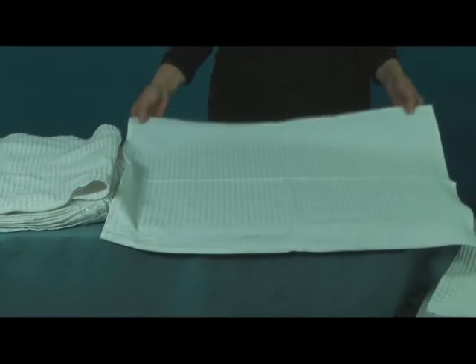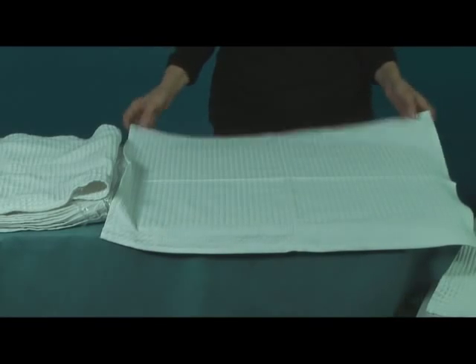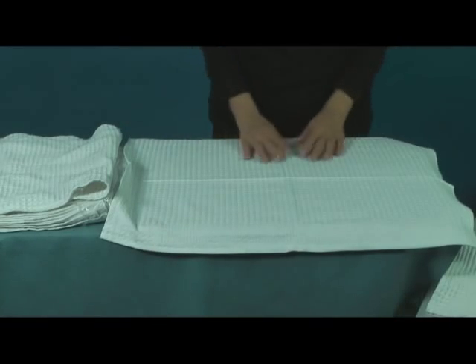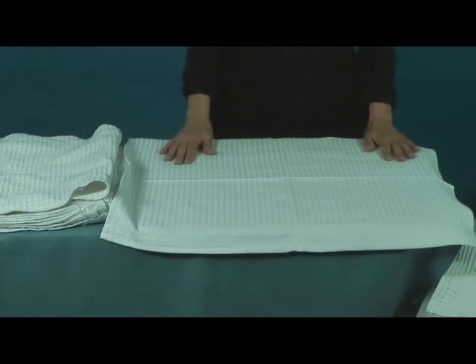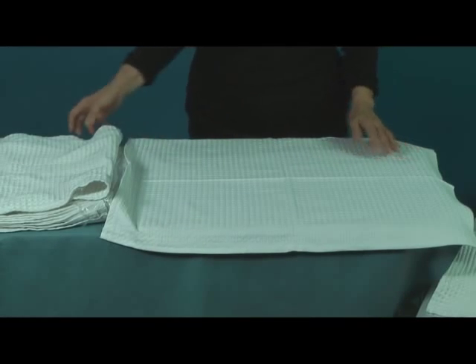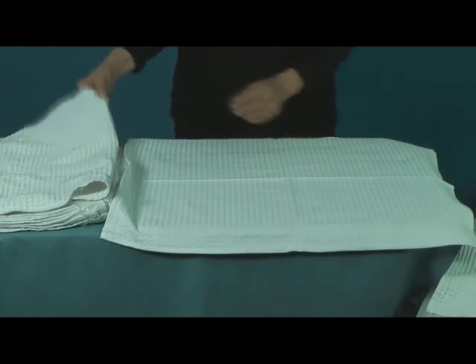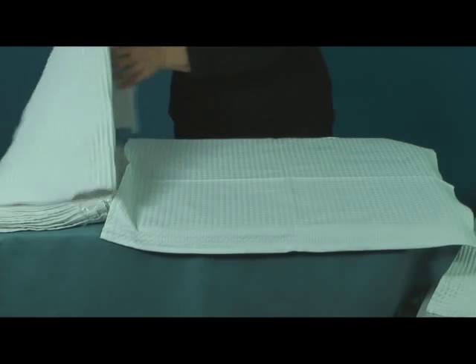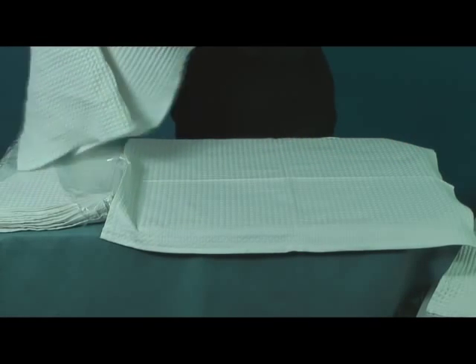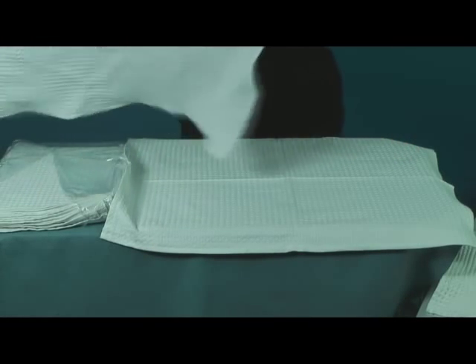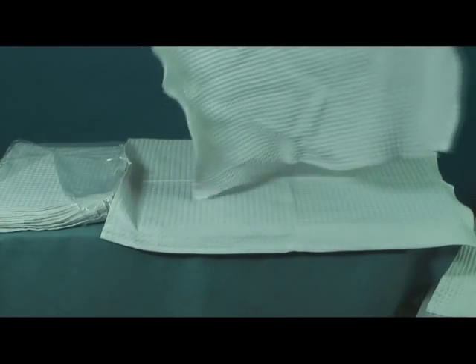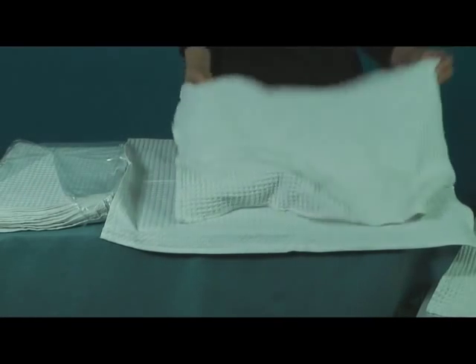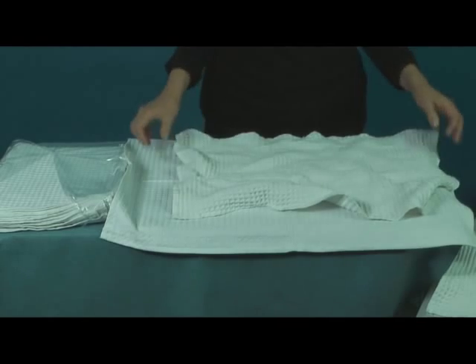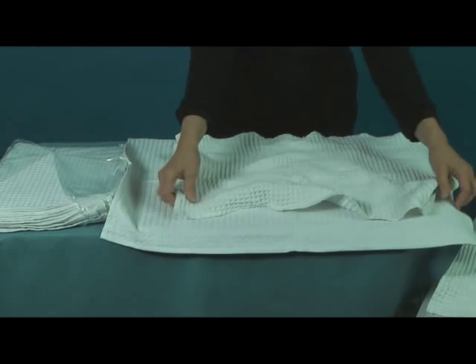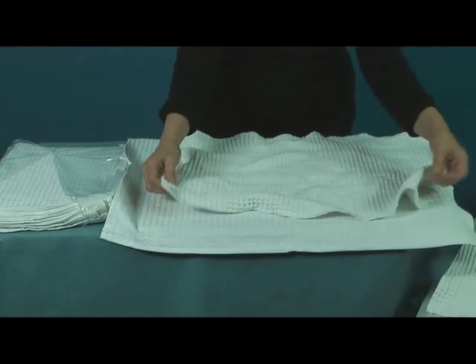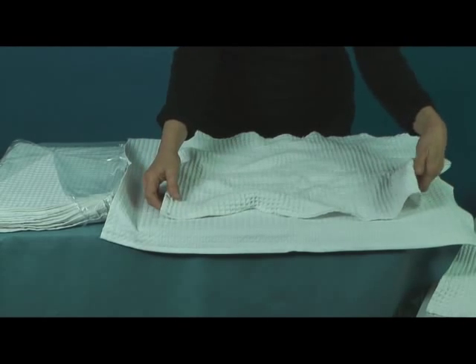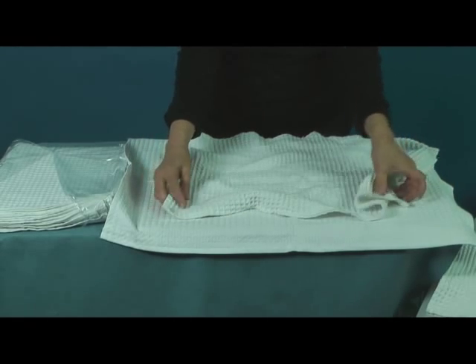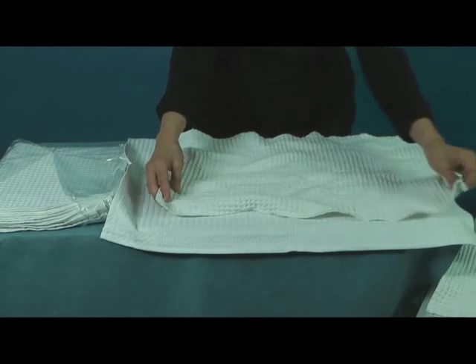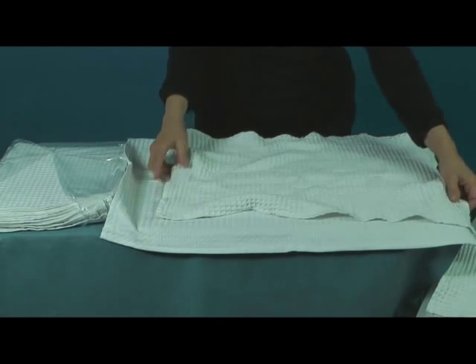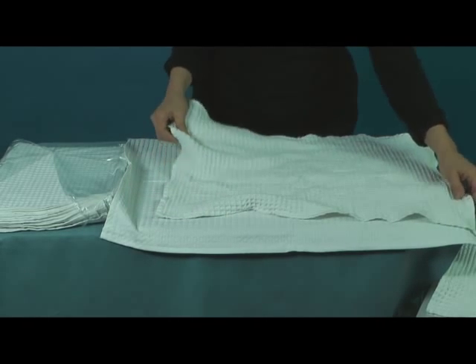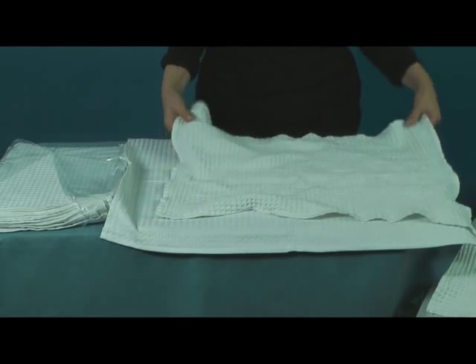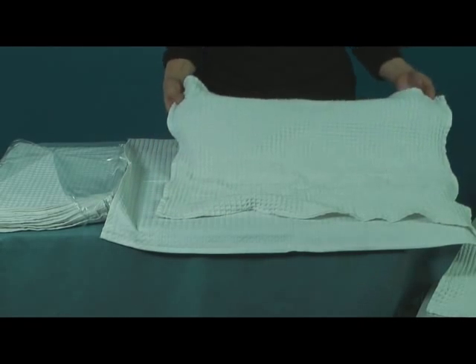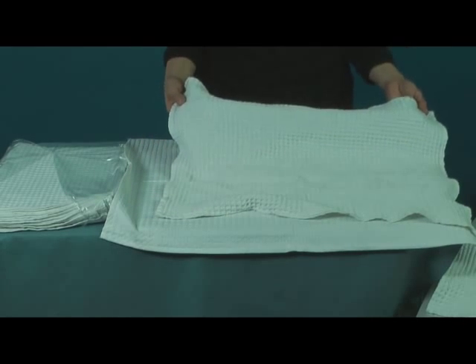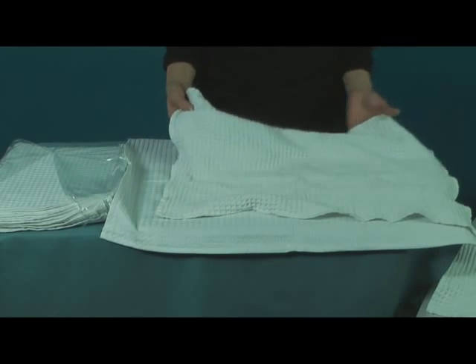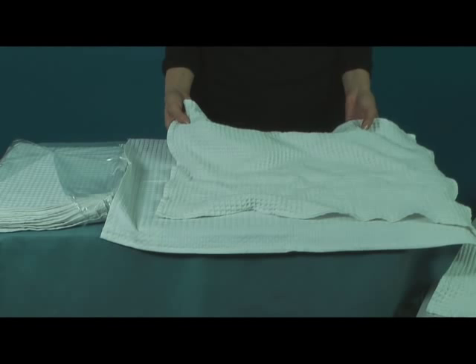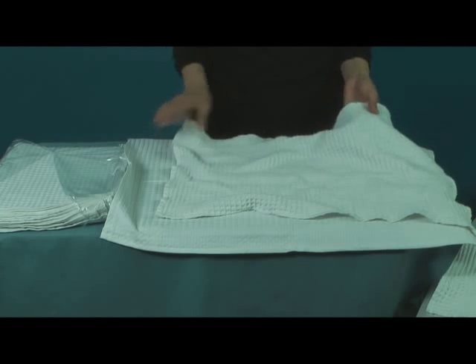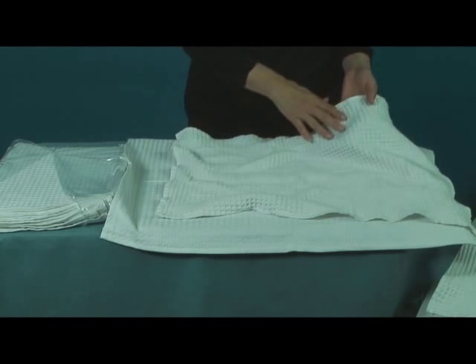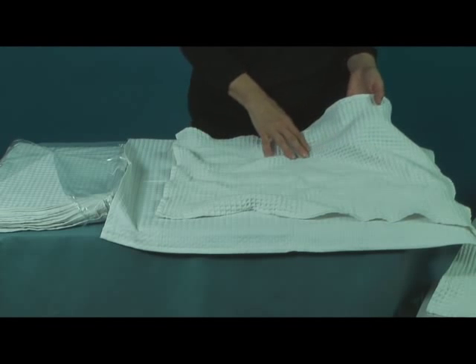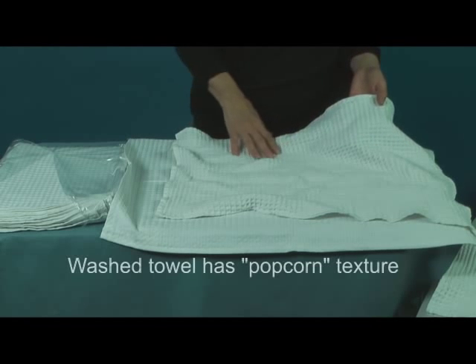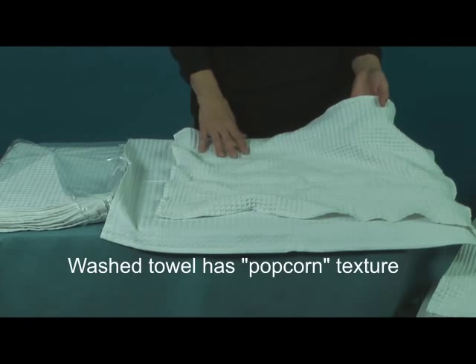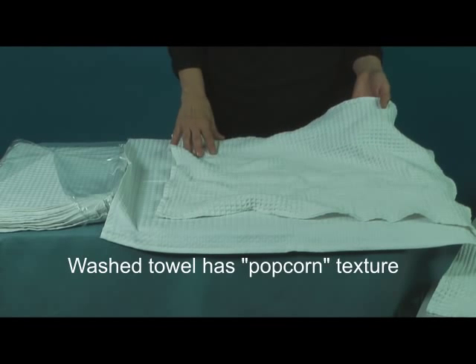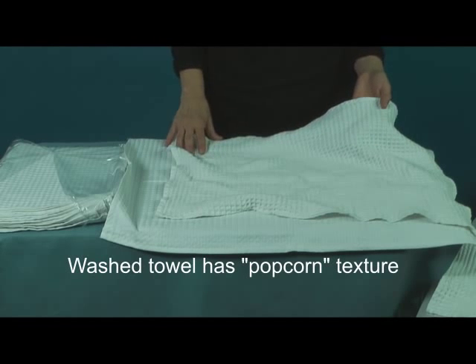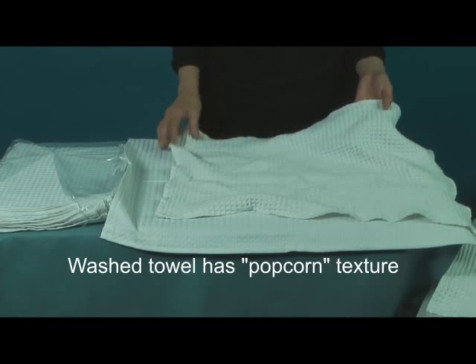Here's a new towel right out of the package, and here's one that's been washed in the washing machine and dried in the dryer. As you can see, the towel now has a really neat popcorn appearance.